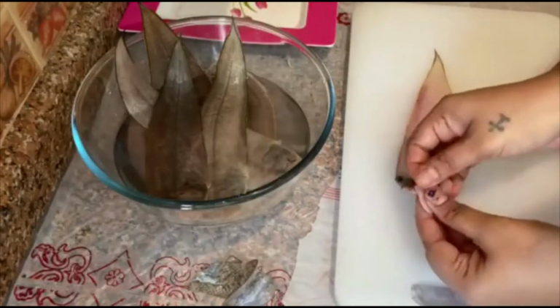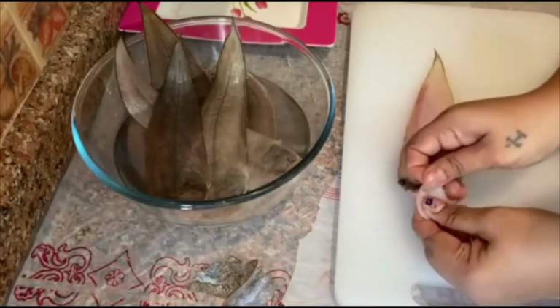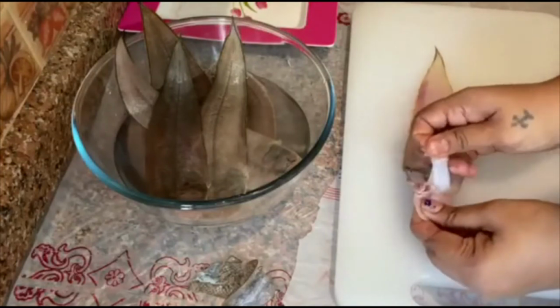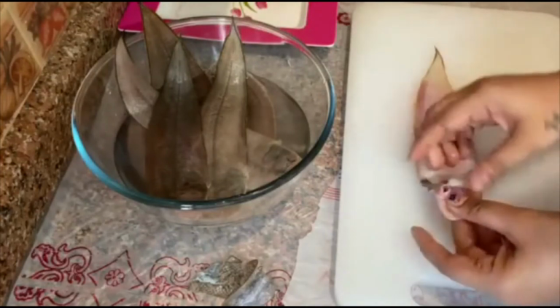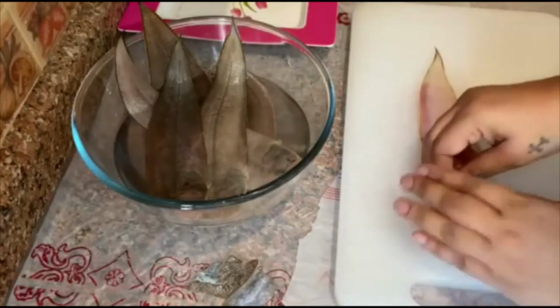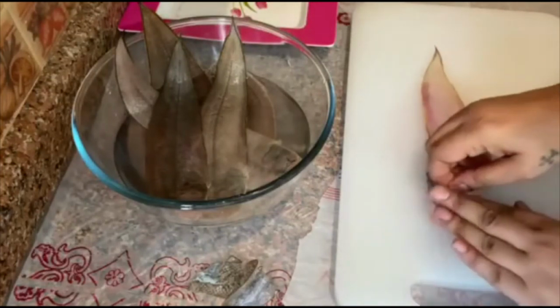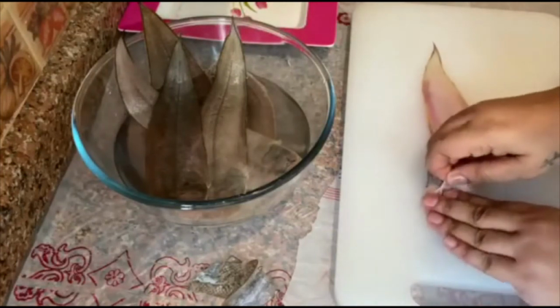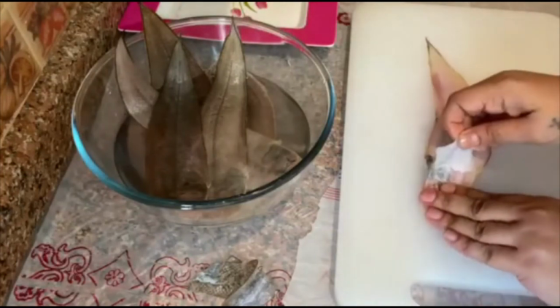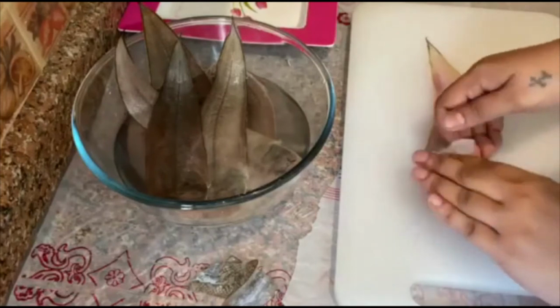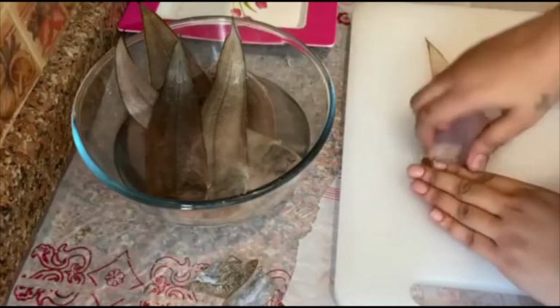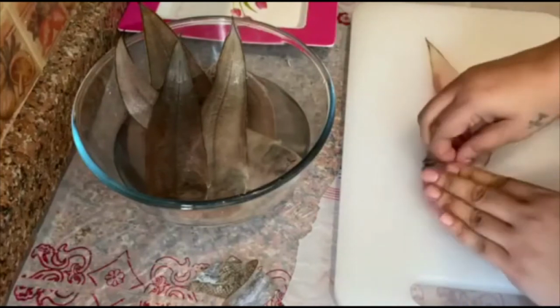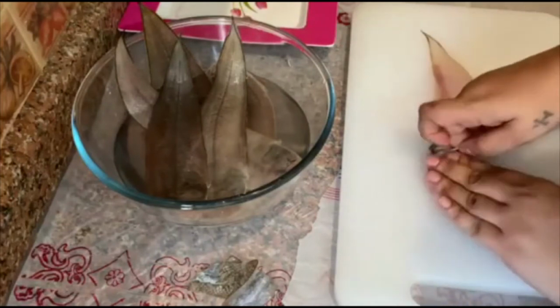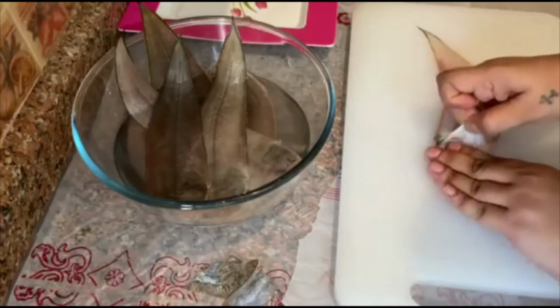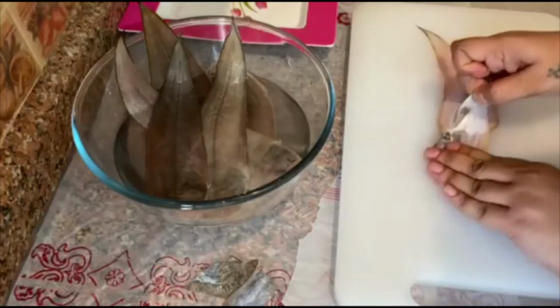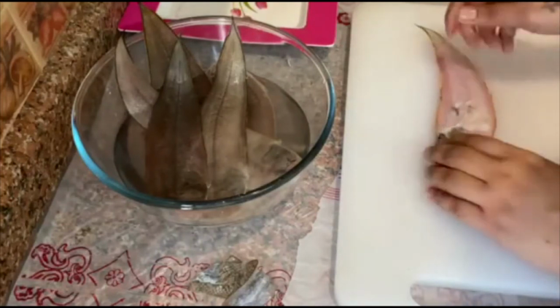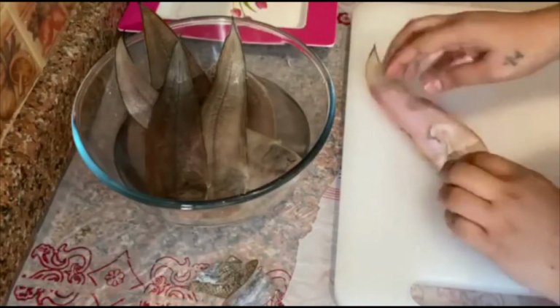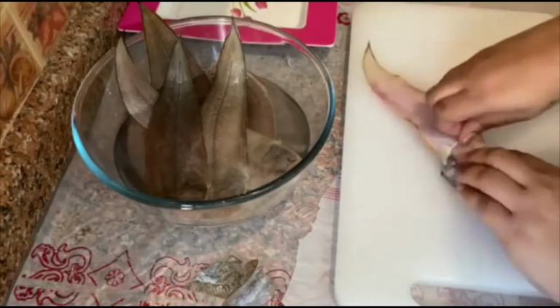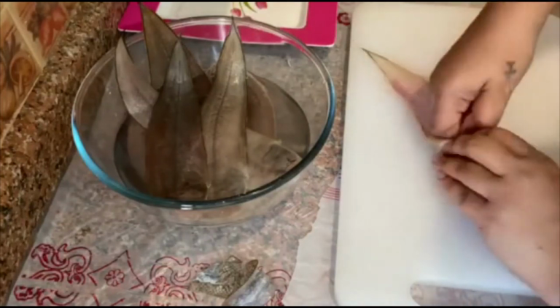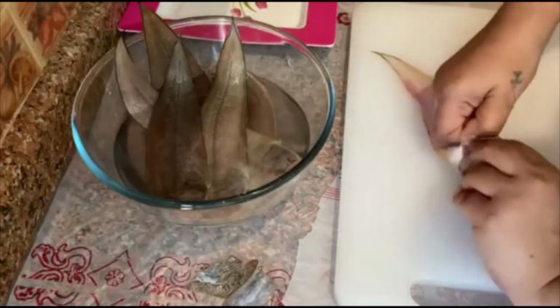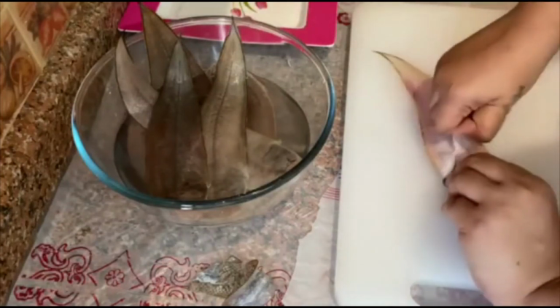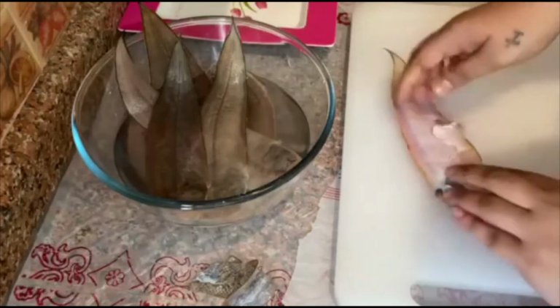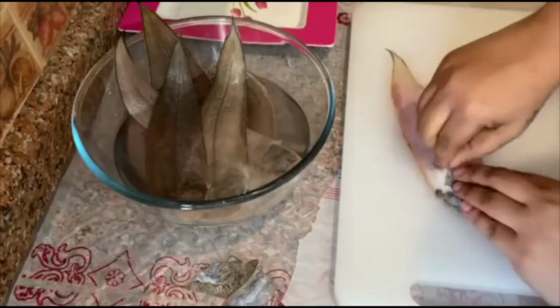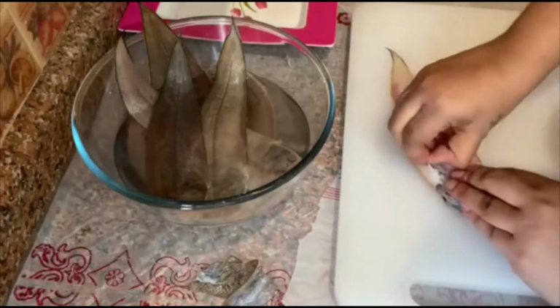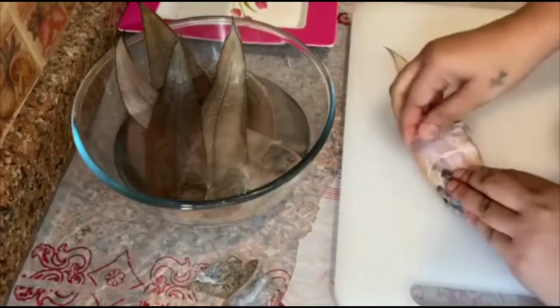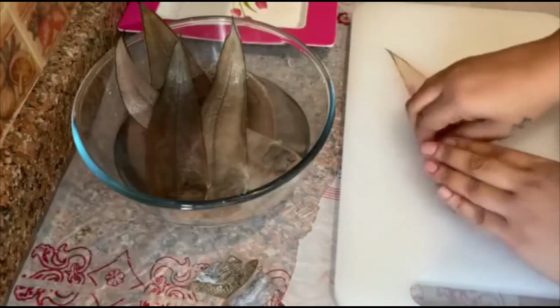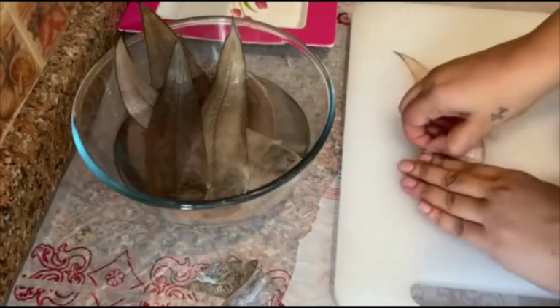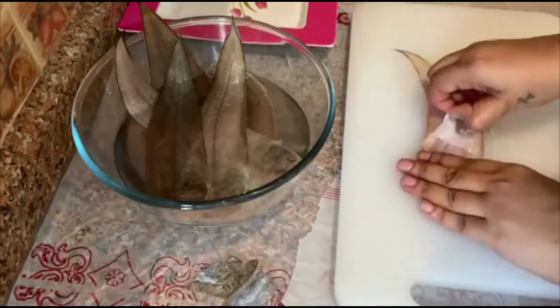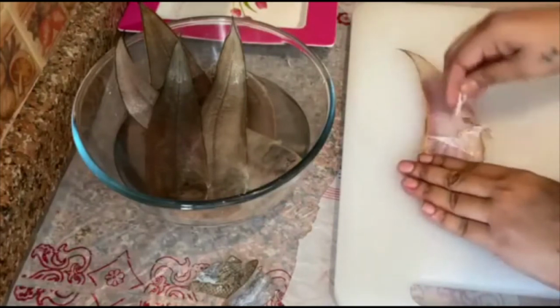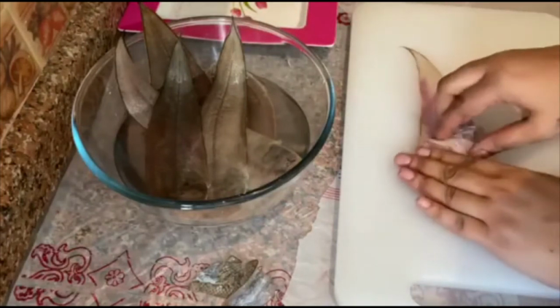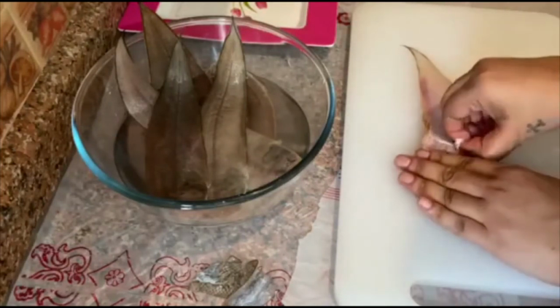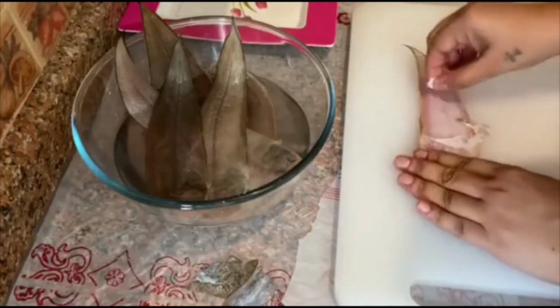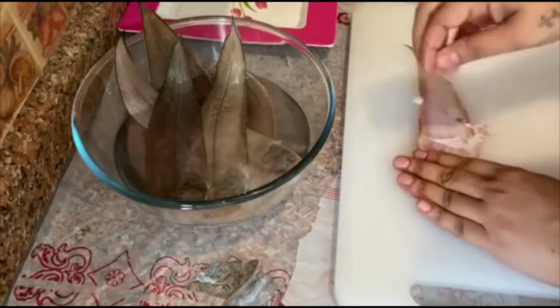Just push it. Sometimes it's very slippery — that time you can take the help of a cloth. Keep pushing it.